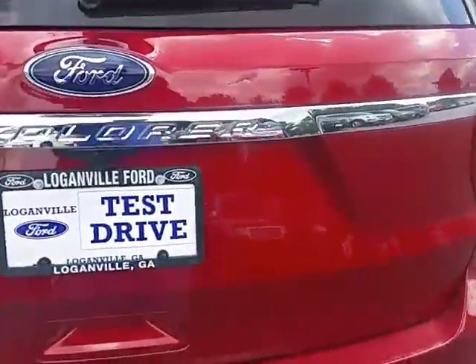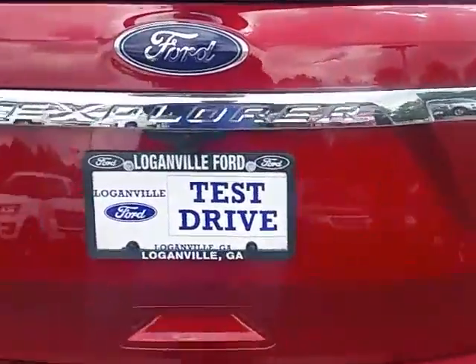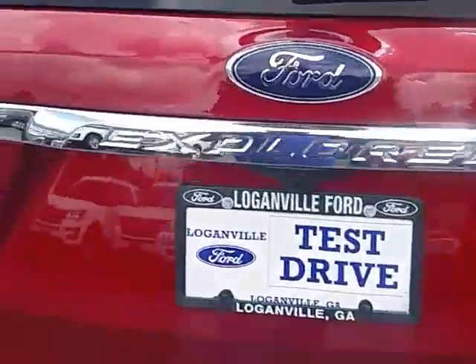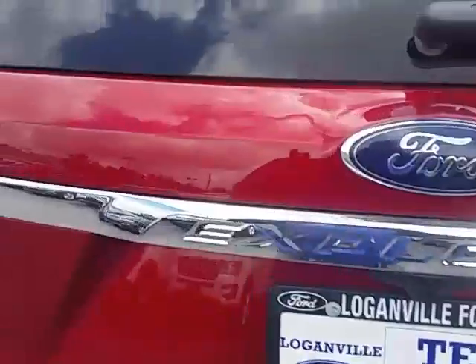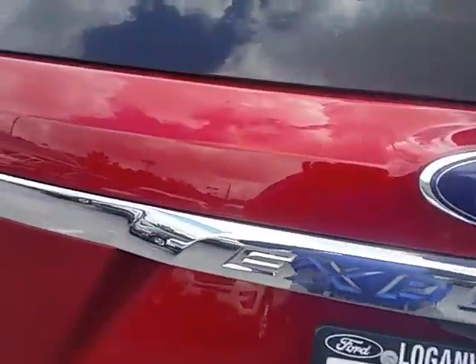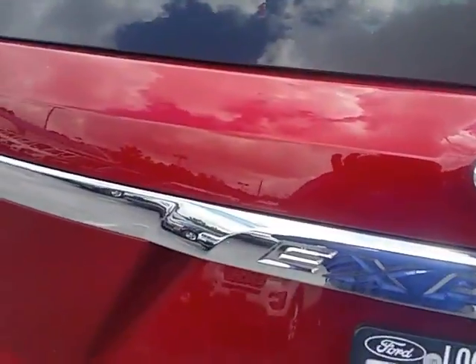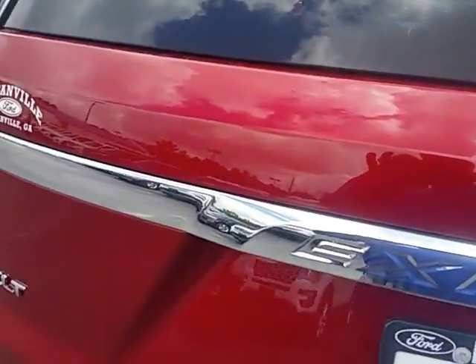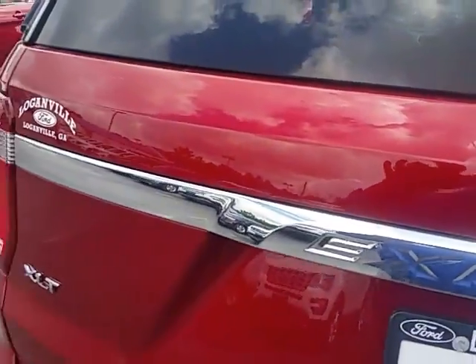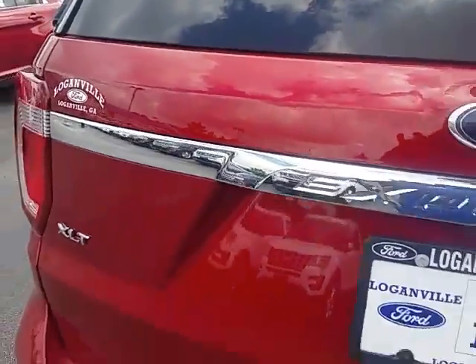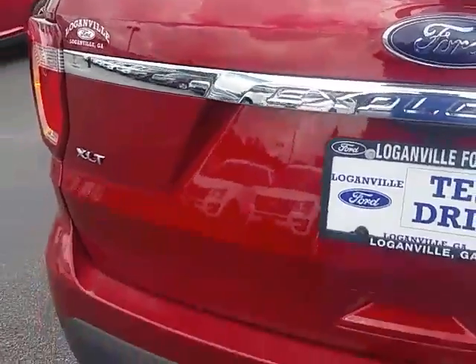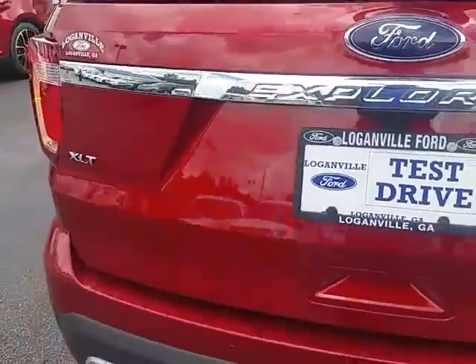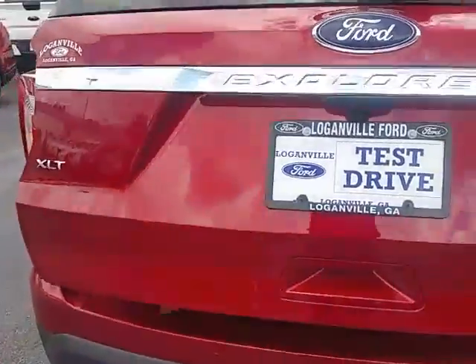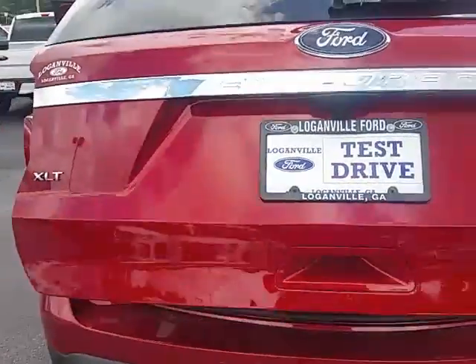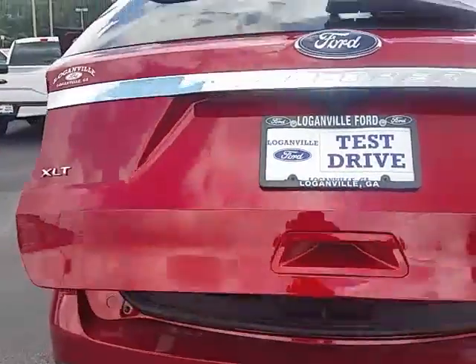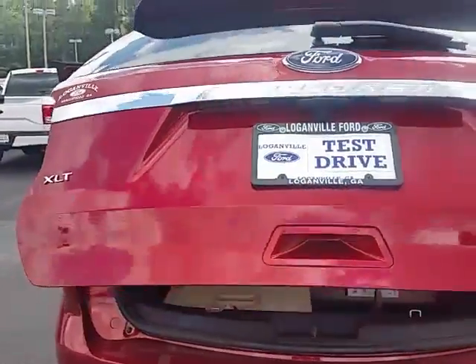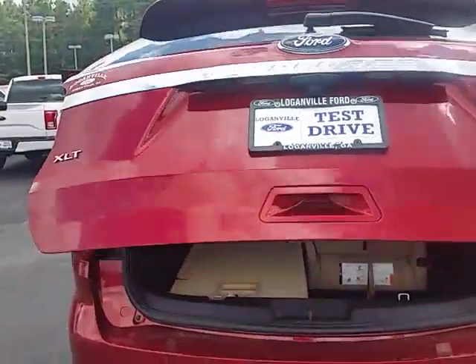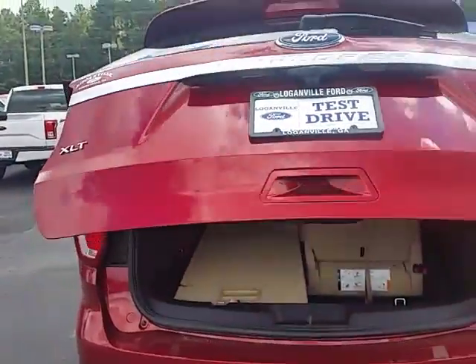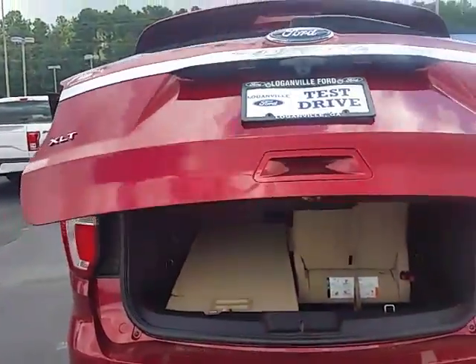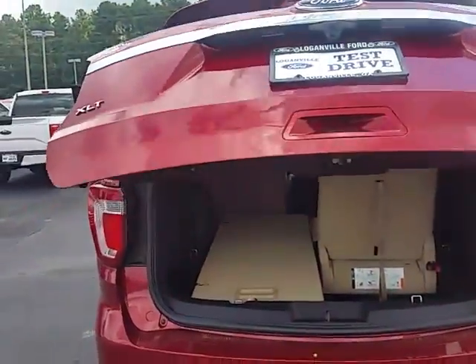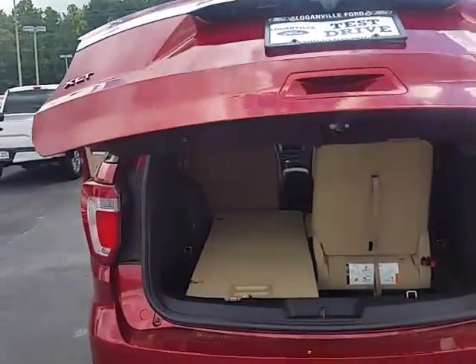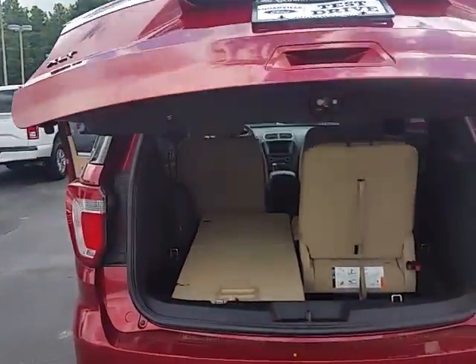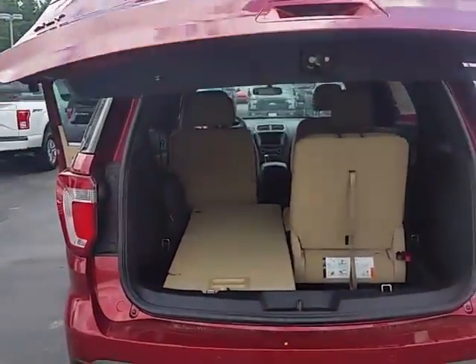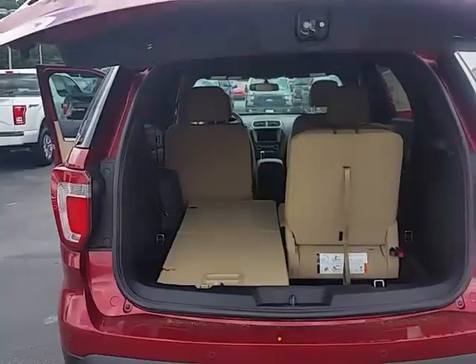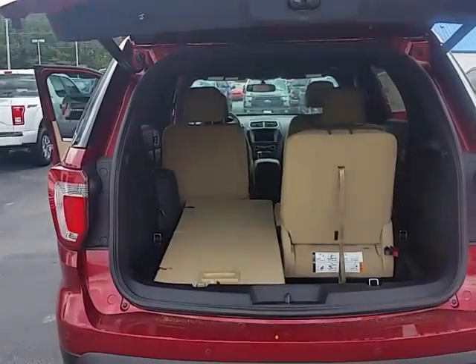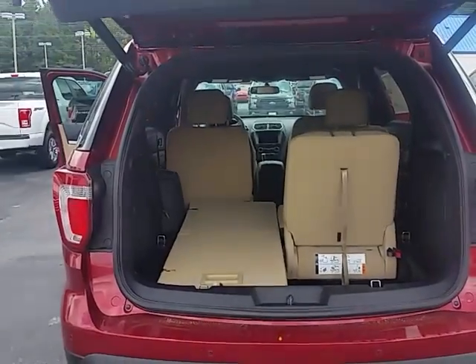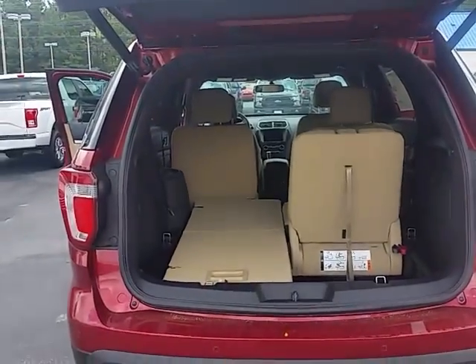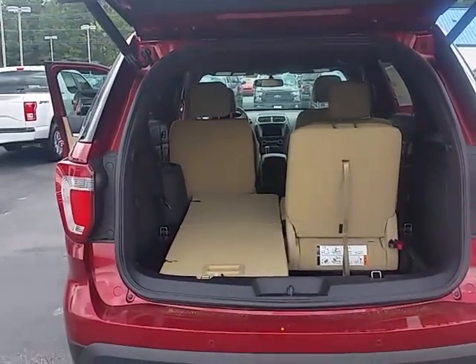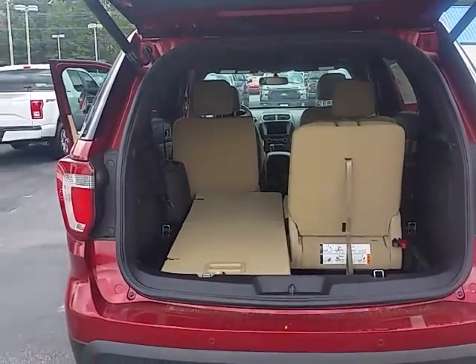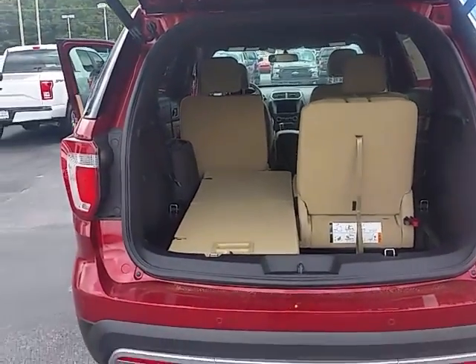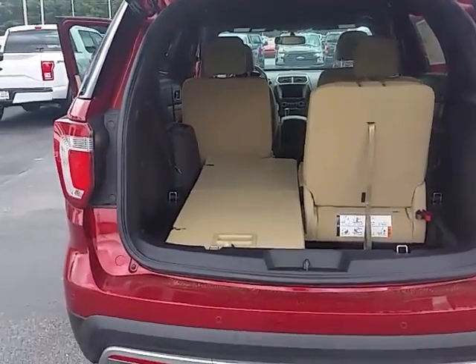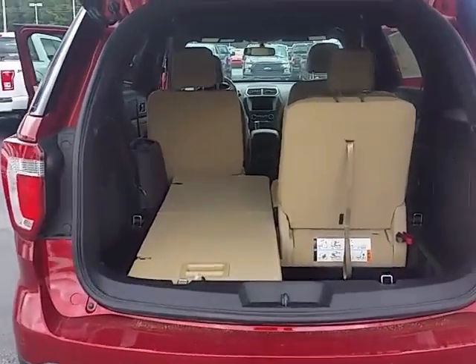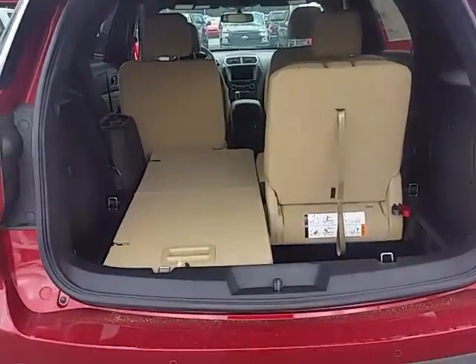Give me a call — Max at Loganville Ford — so we can set up a date and time. It does have a foot-action liftgate, open or close.